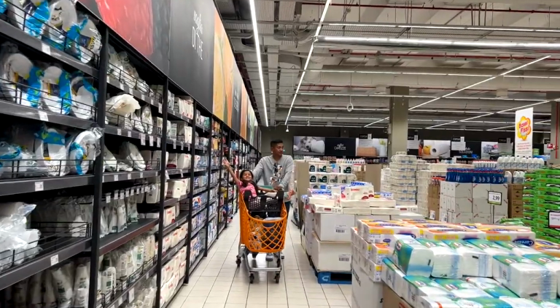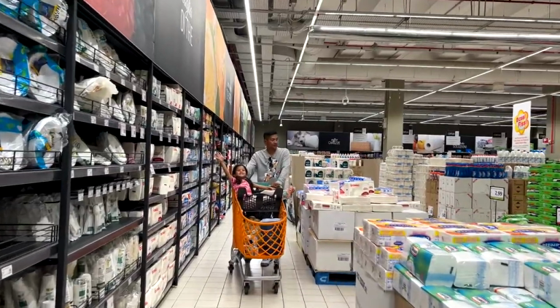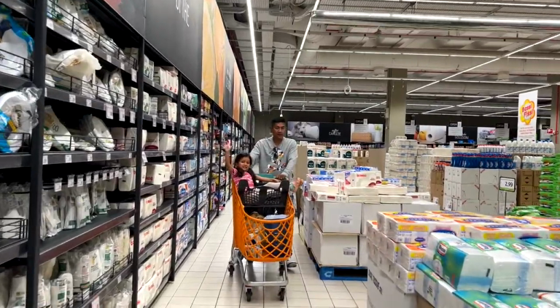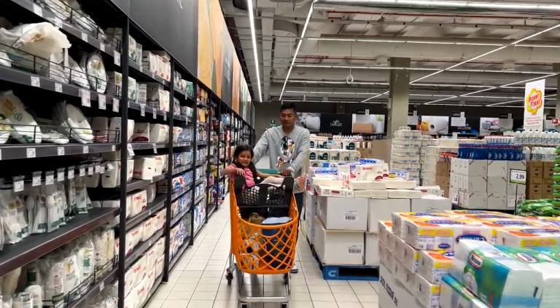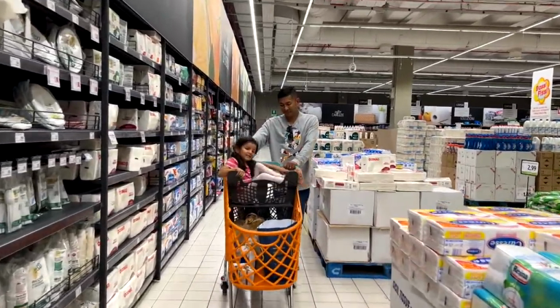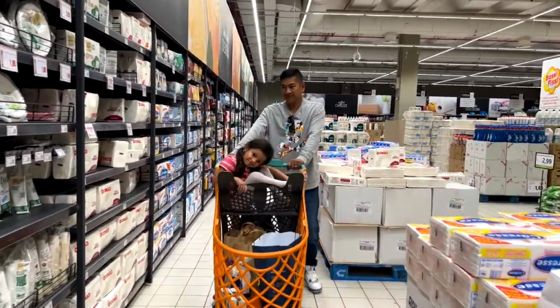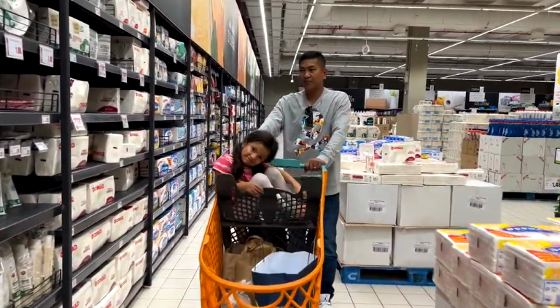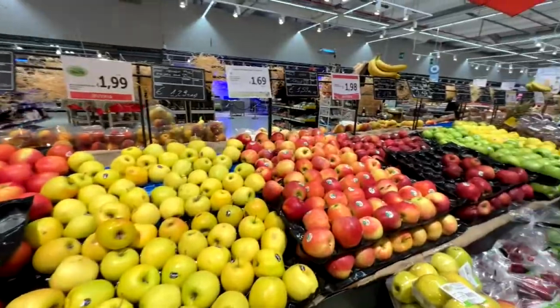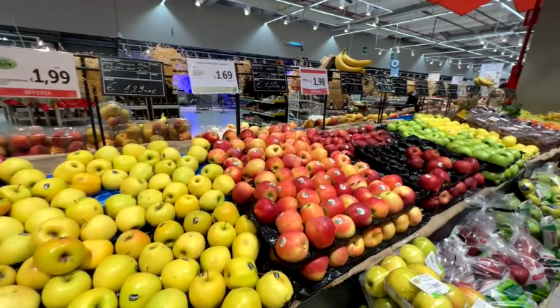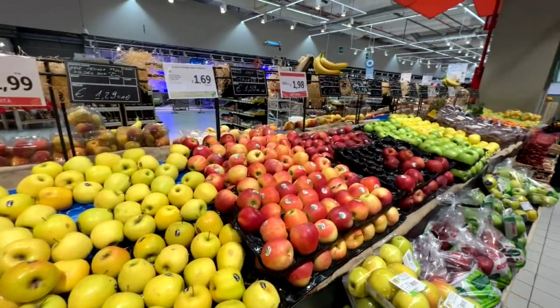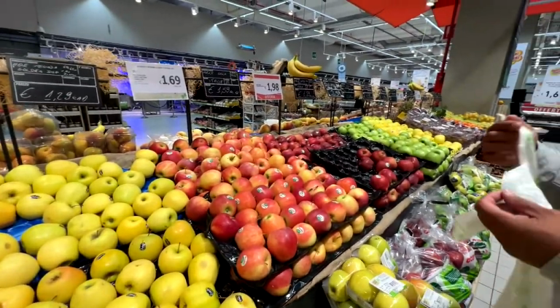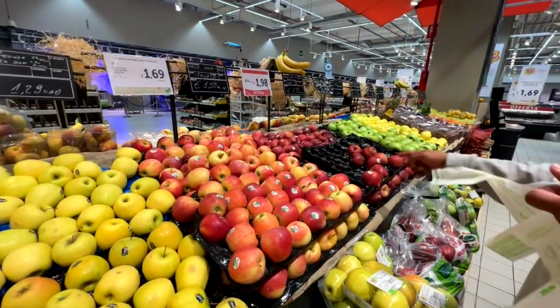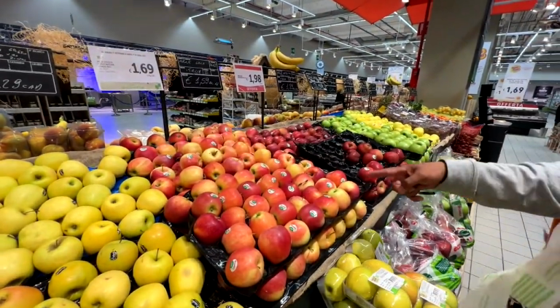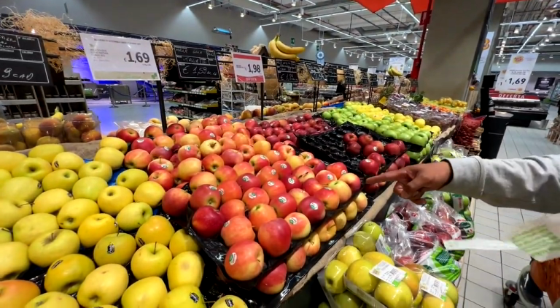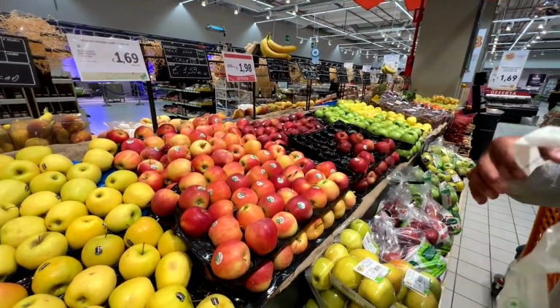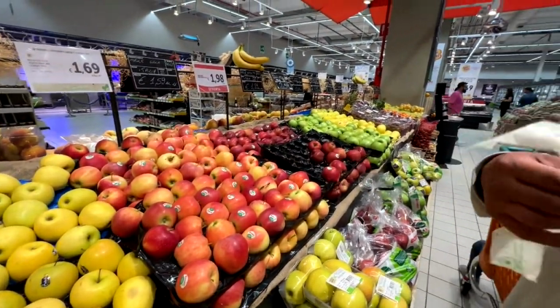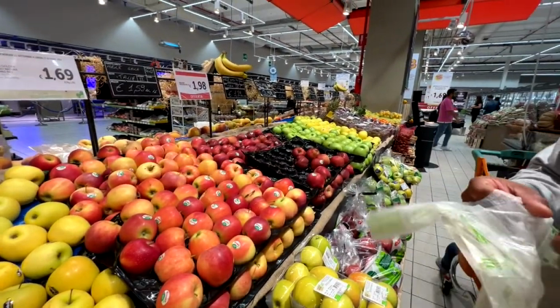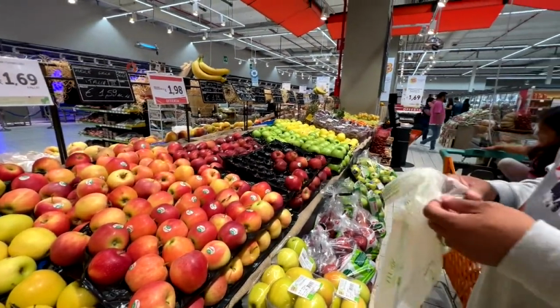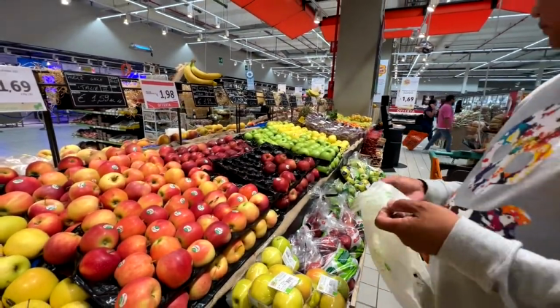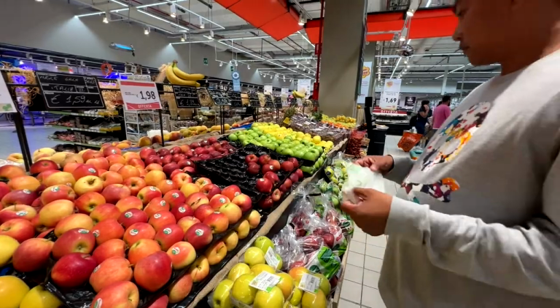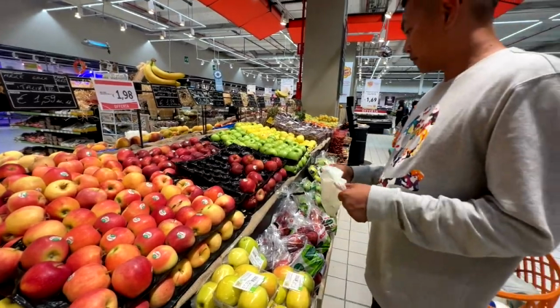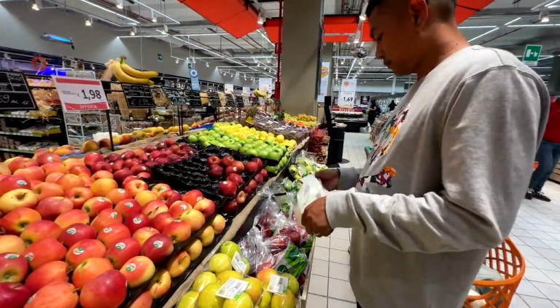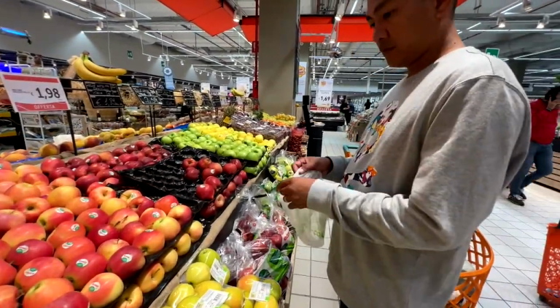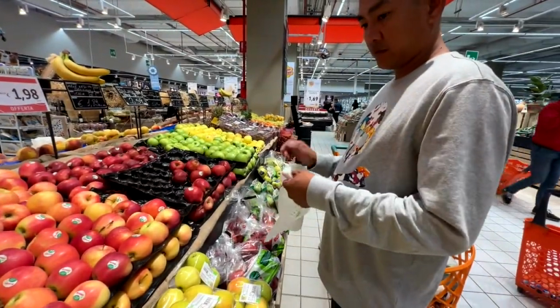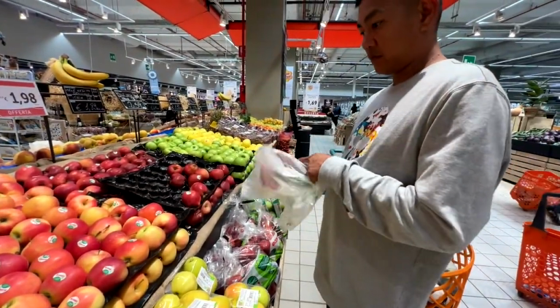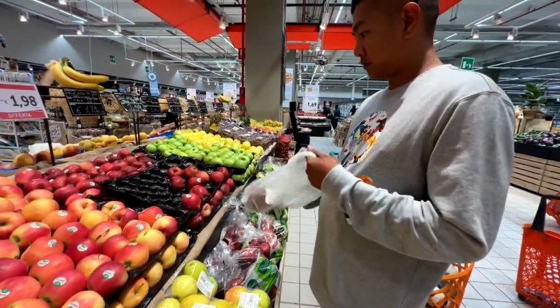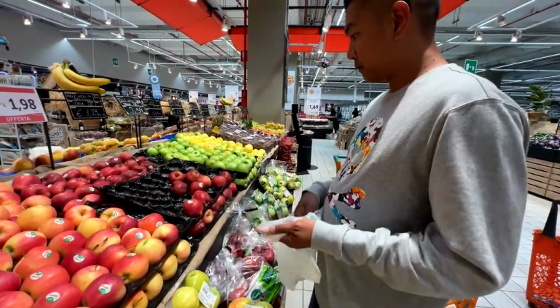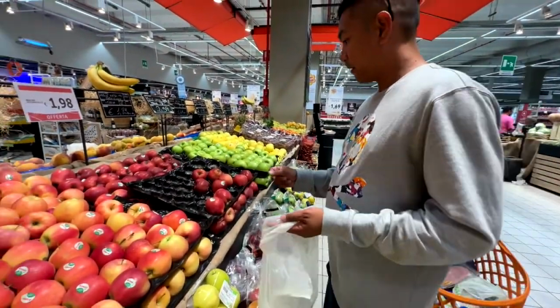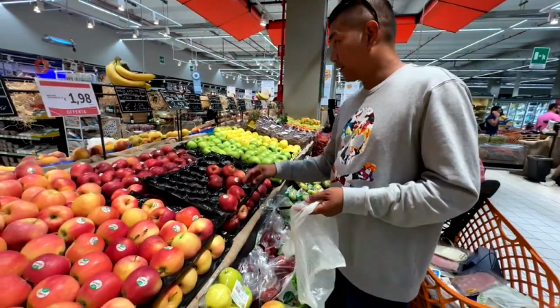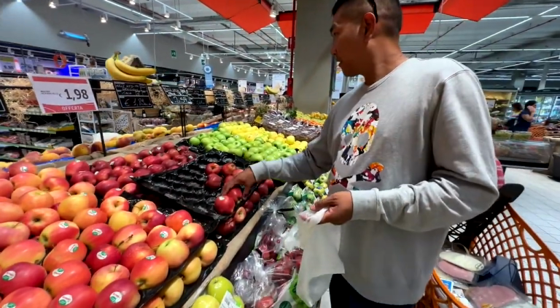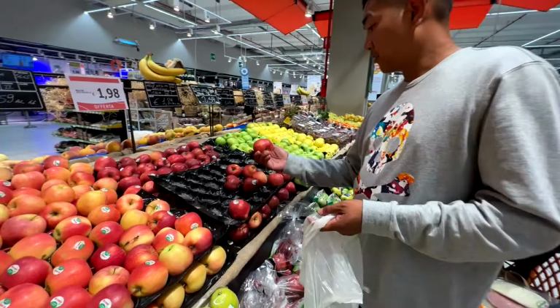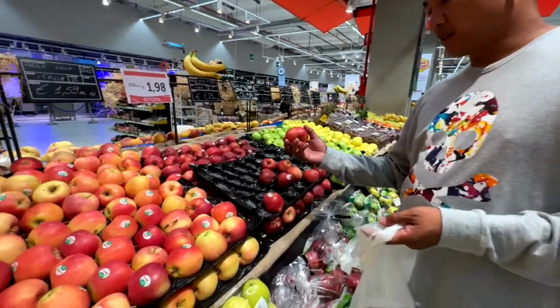Funny but not funny — we got a bunch of fruits and vegetables, threw them in the cart per usual, stood in line for like 10 to 15 minutes waiting for the cashier, and then got sent back to weigh all of our stuff.